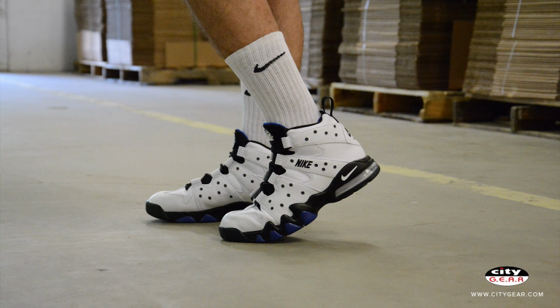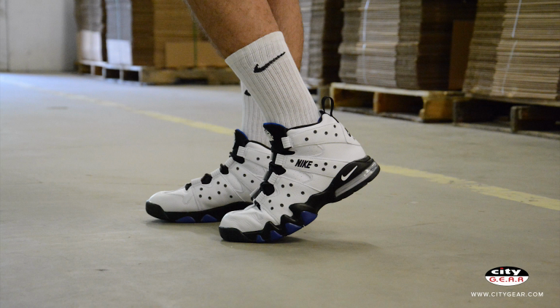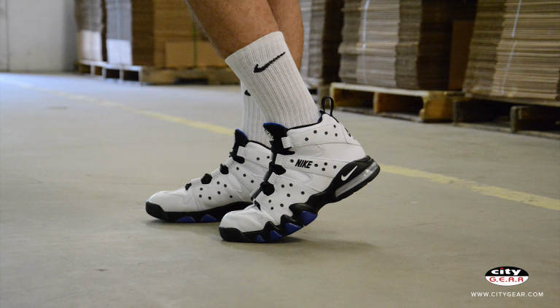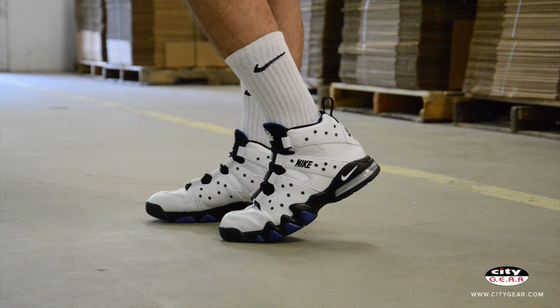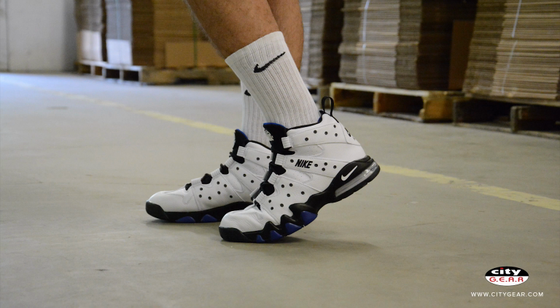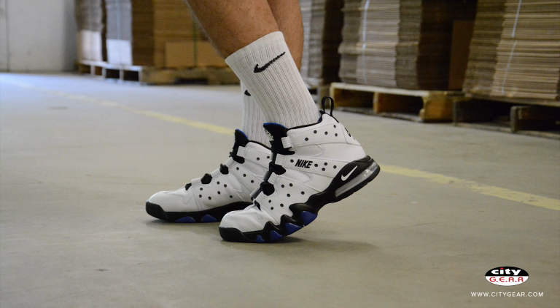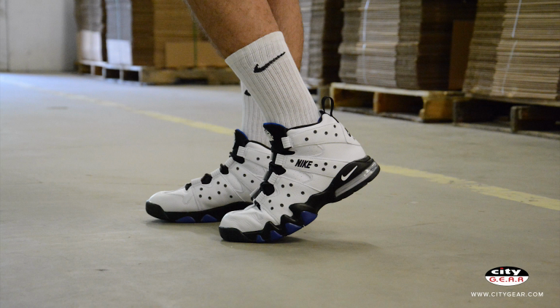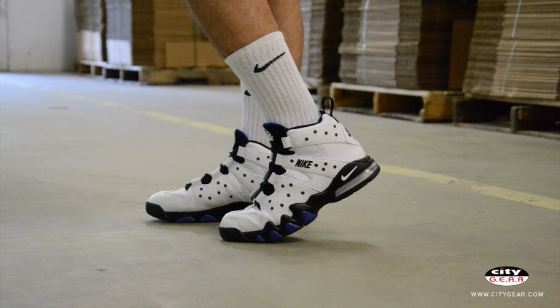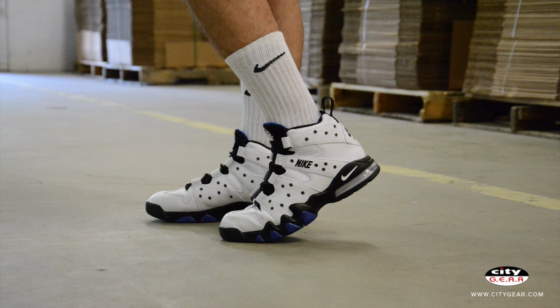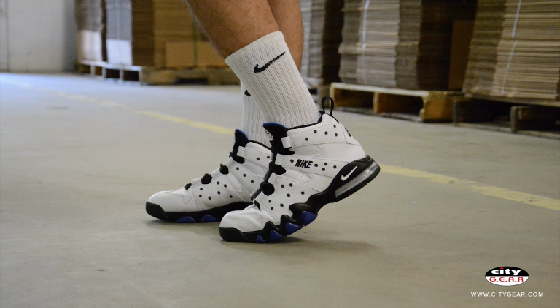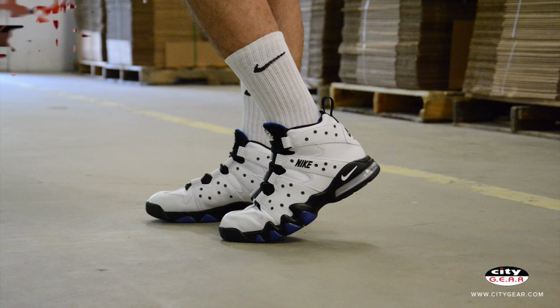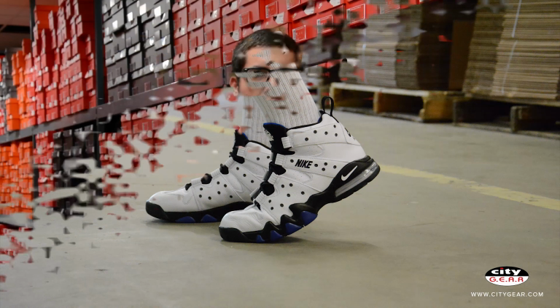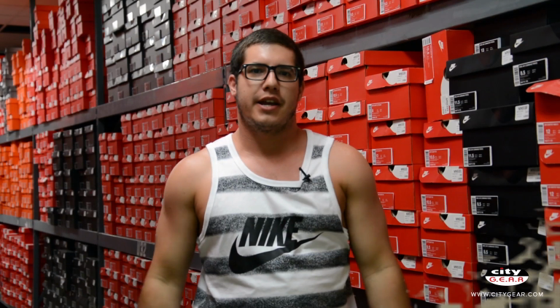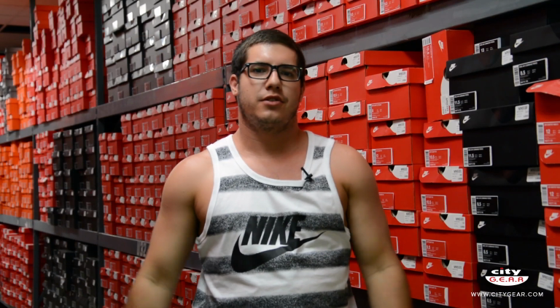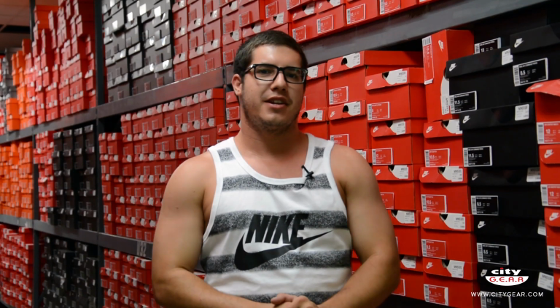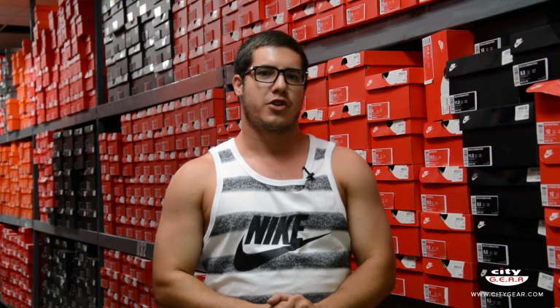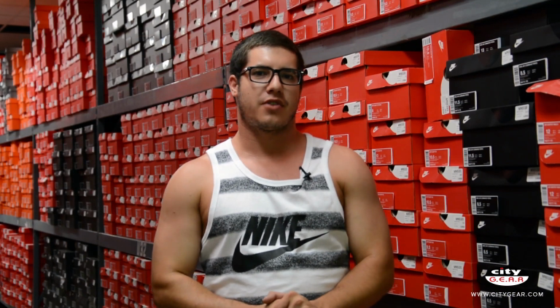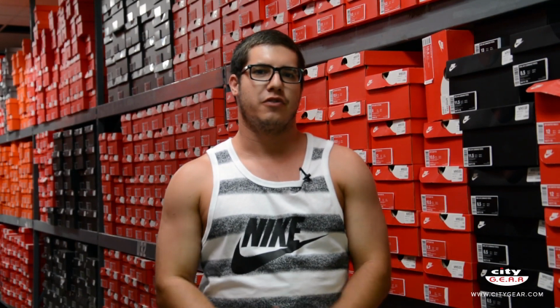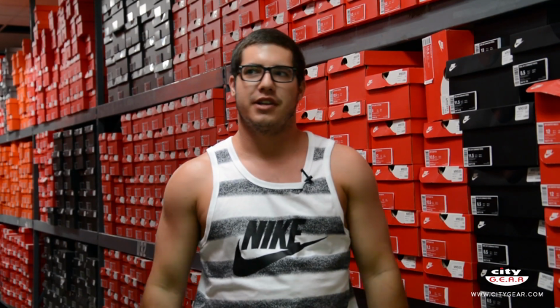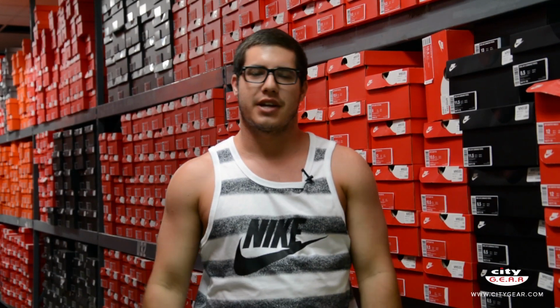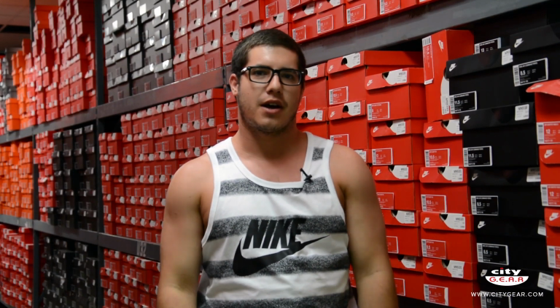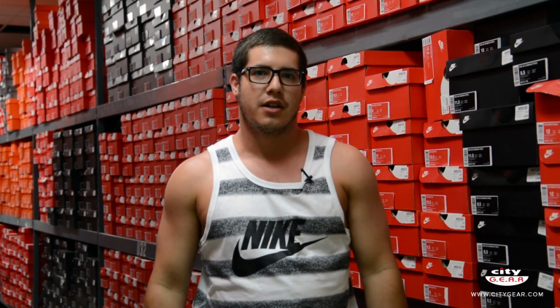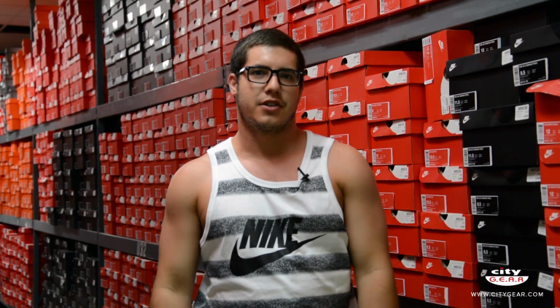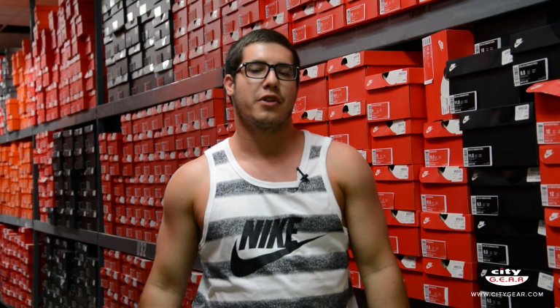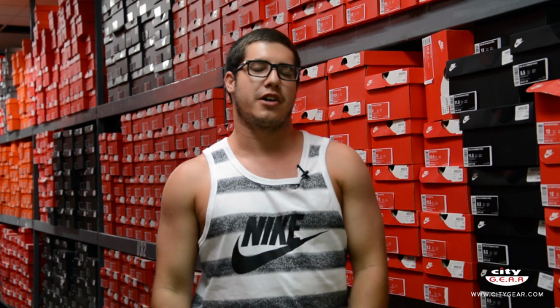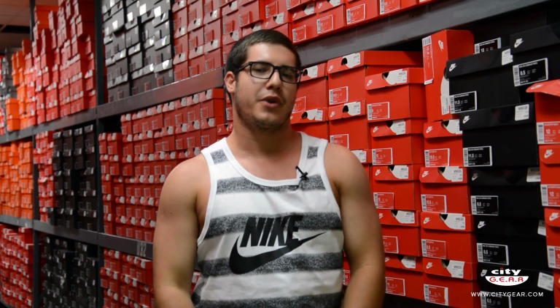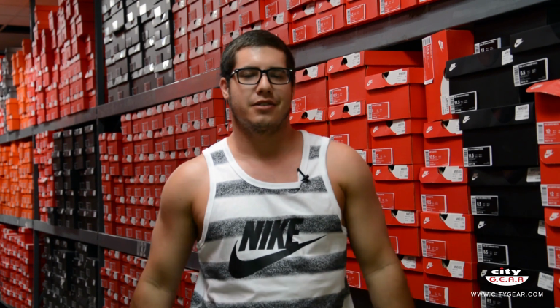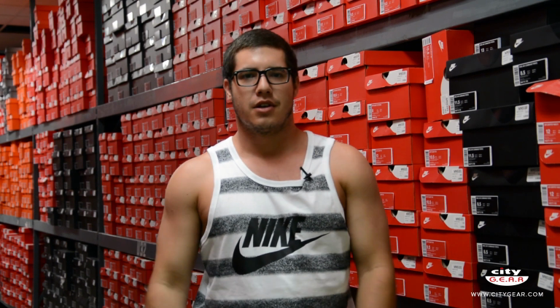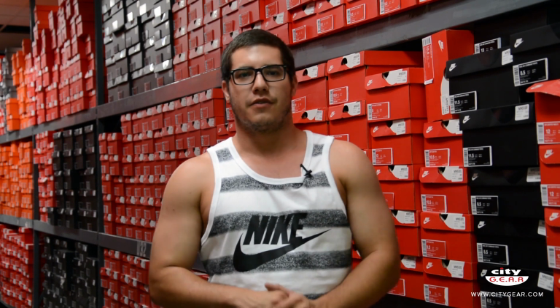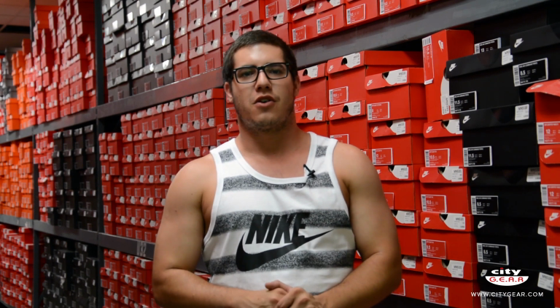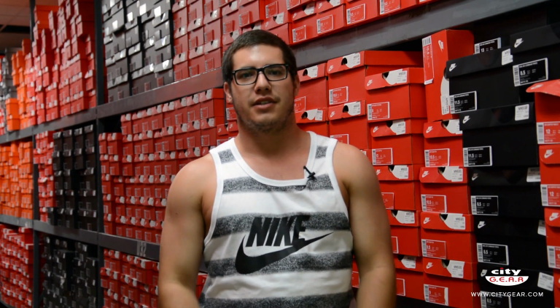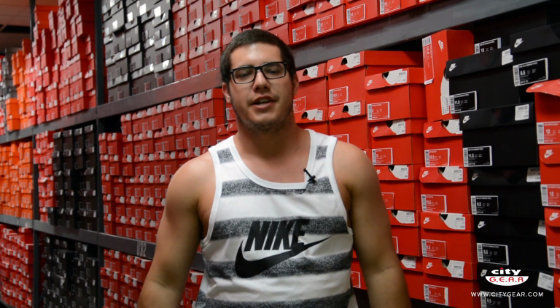The 90s was an era of classic sneakers and the CB94 silhouette is a star of the era. The Nike Air Max 2 CB94 drops Friday June 5th in stores and online. The sneakers are available at $140.